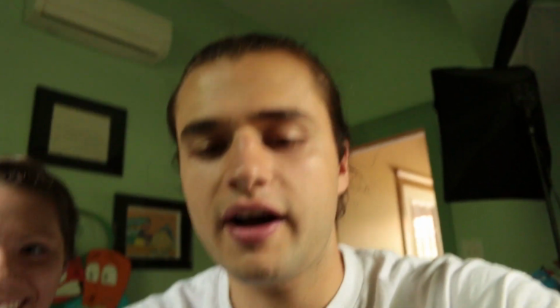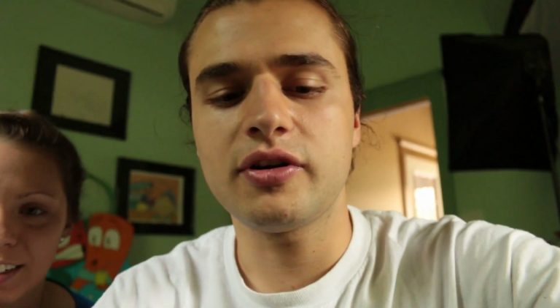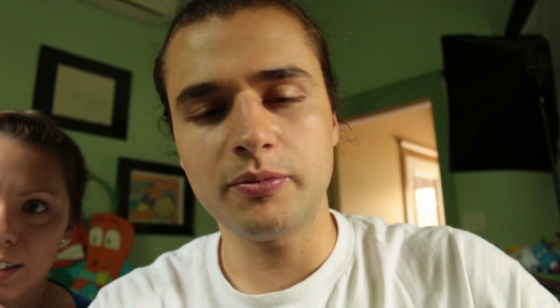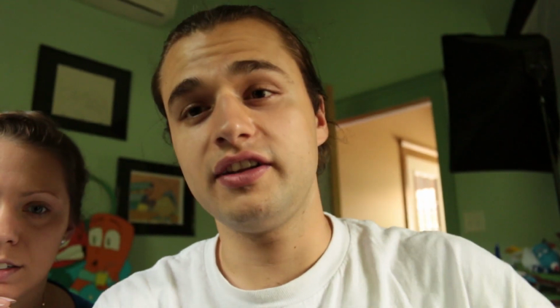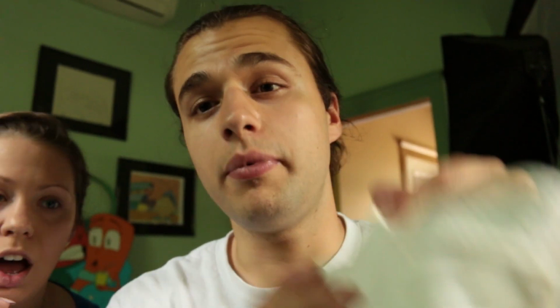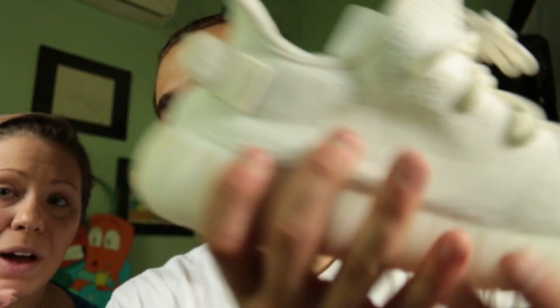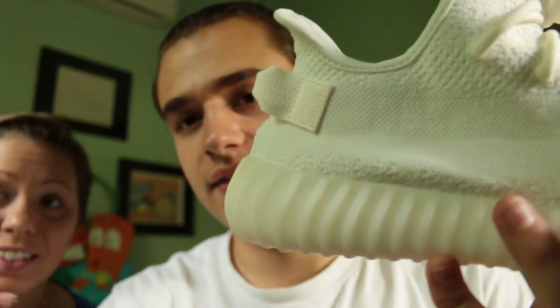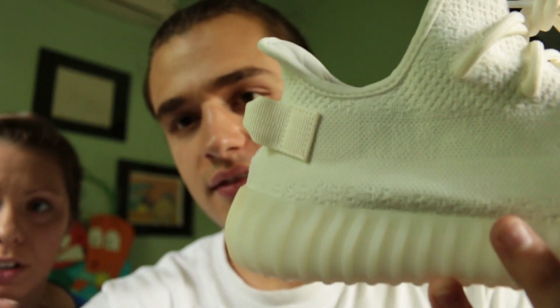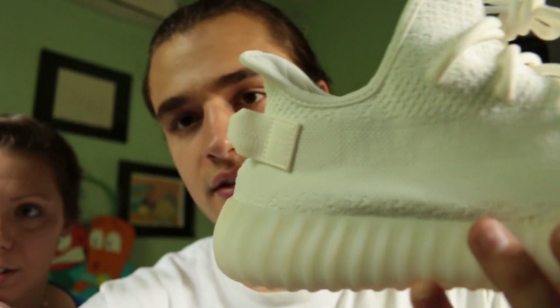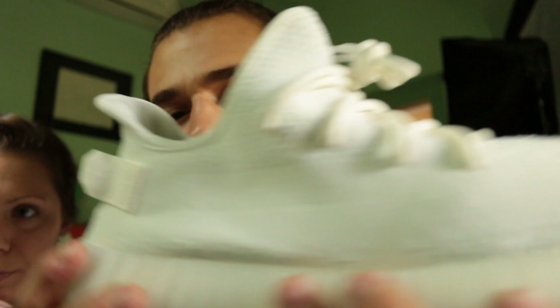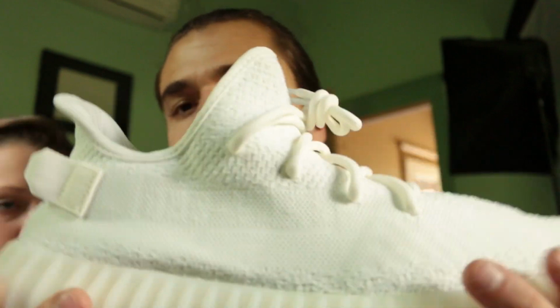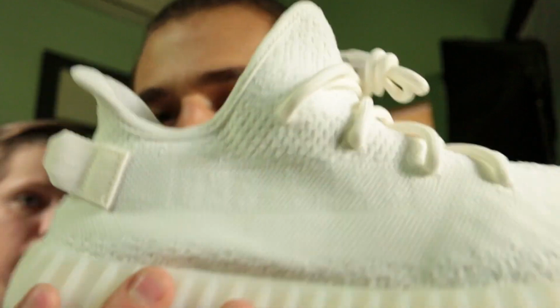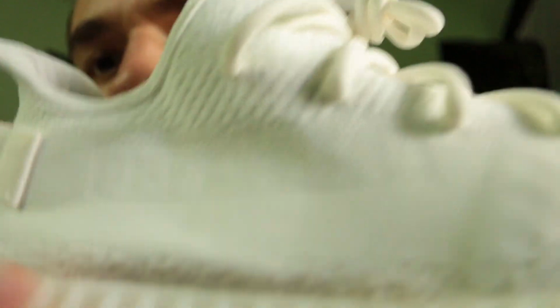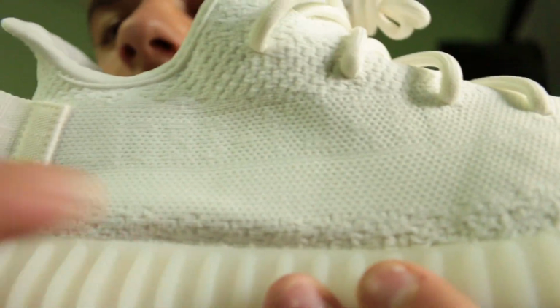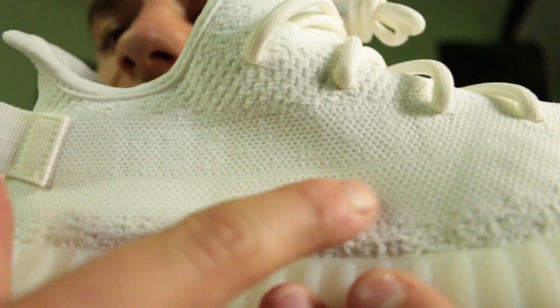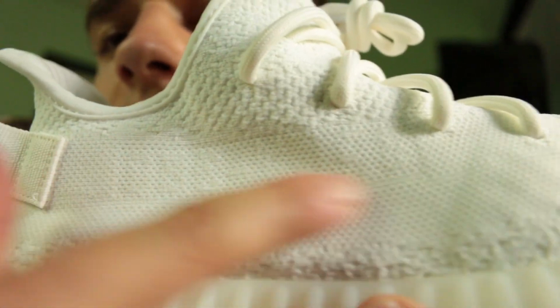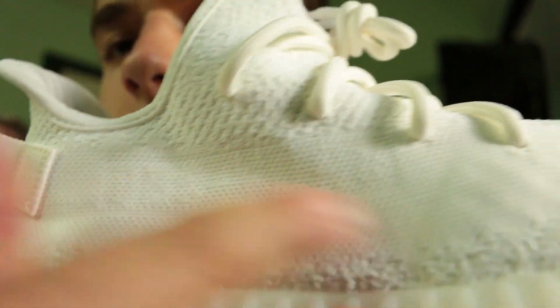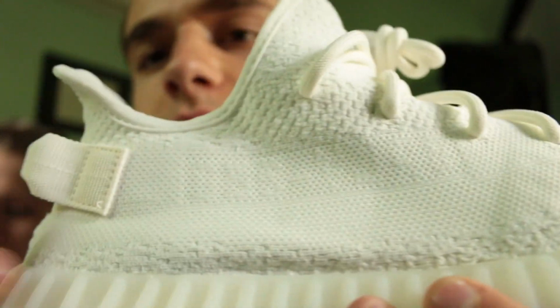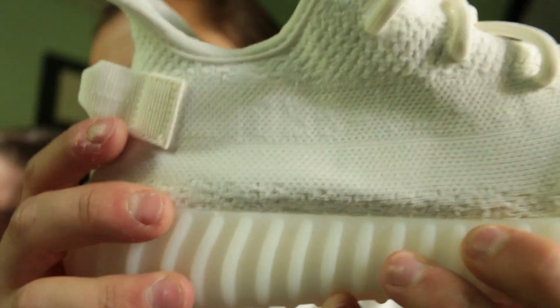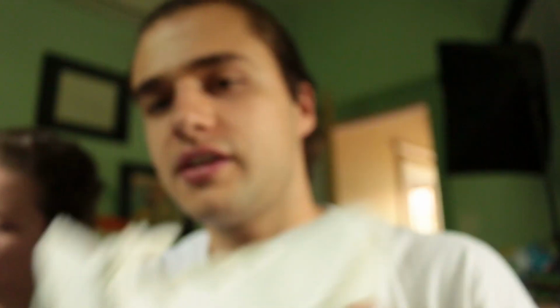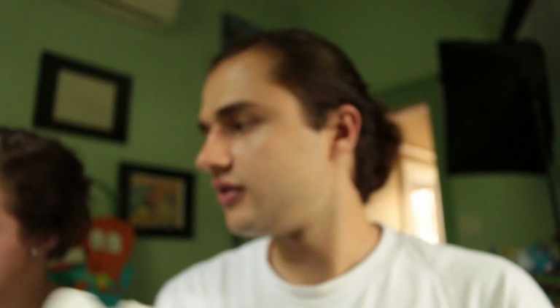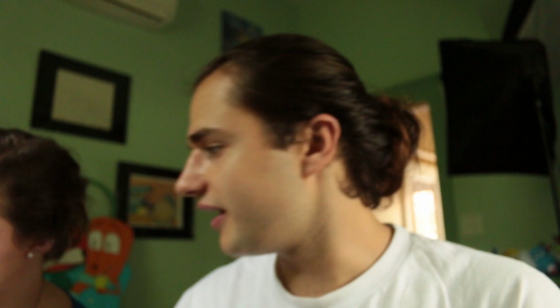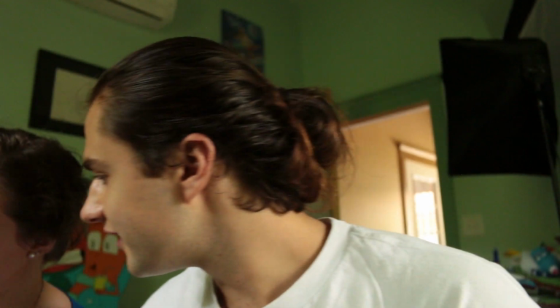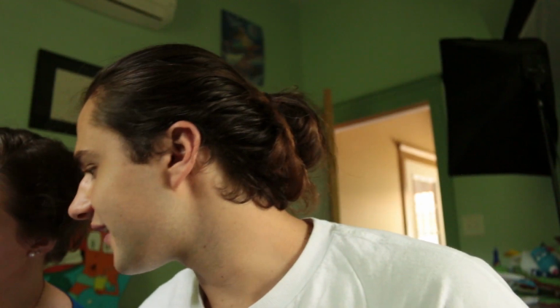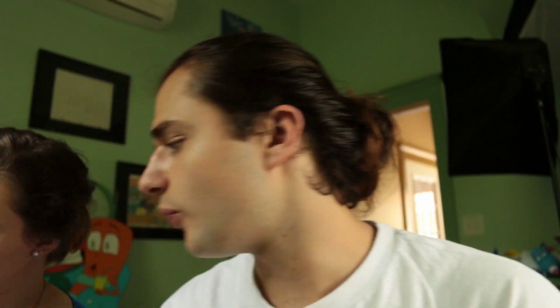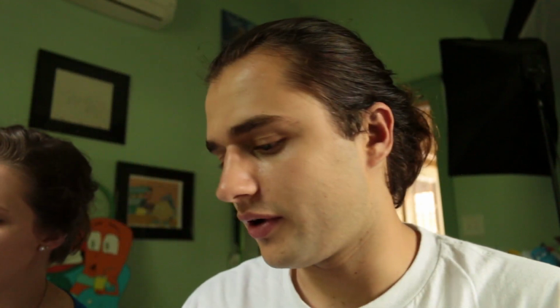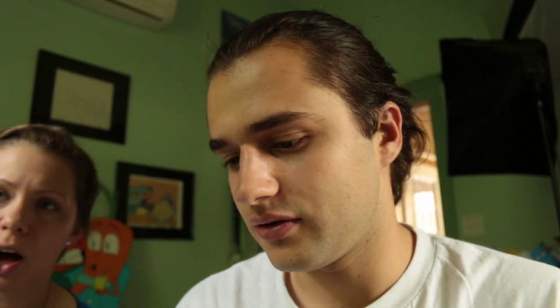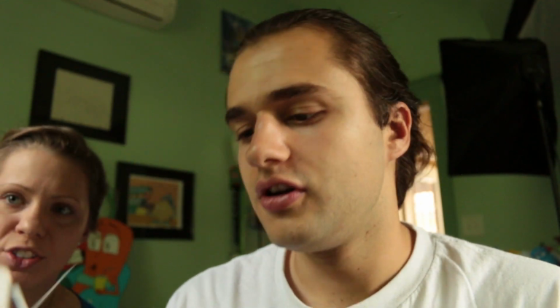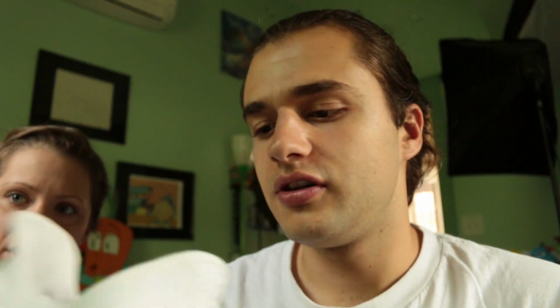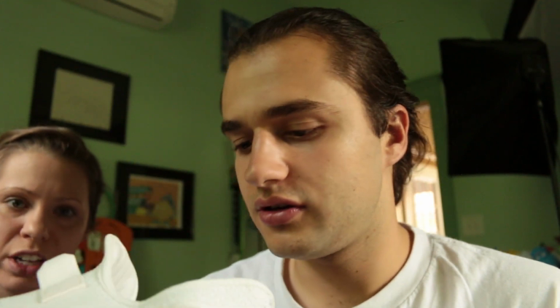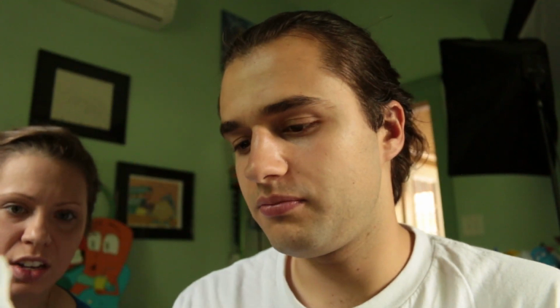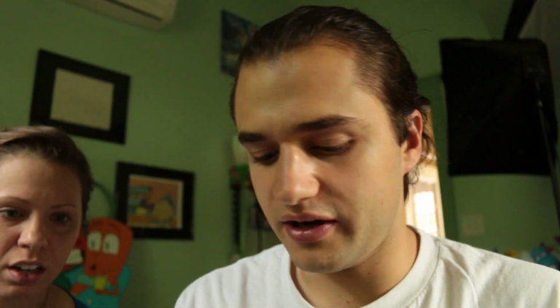I would do a custom on these — I could easily do a custom on these. And the cool thing about it is it does say SPLY 350 right there, but you can't see it. Why even bother stitching that if you can't see it? But anyway.